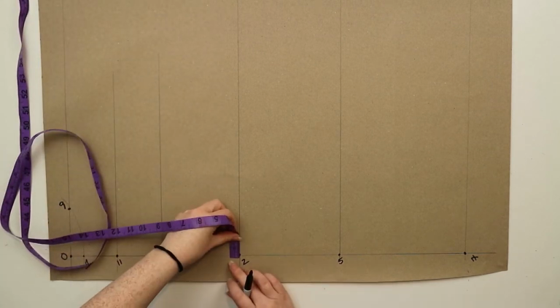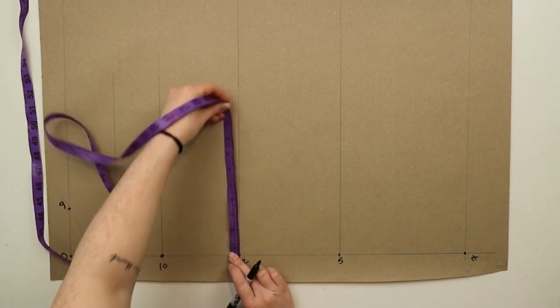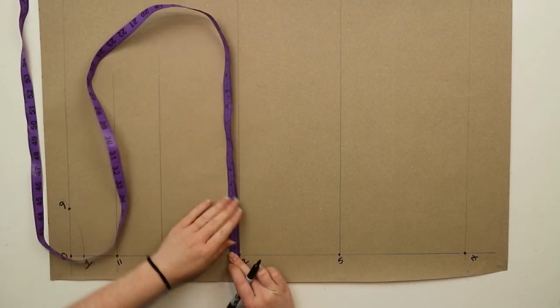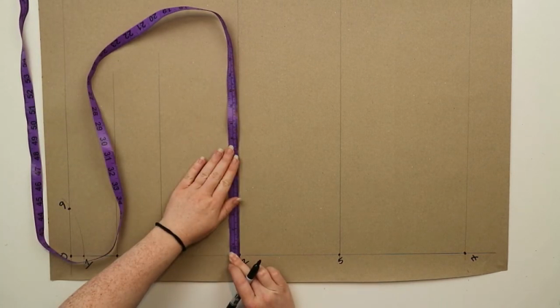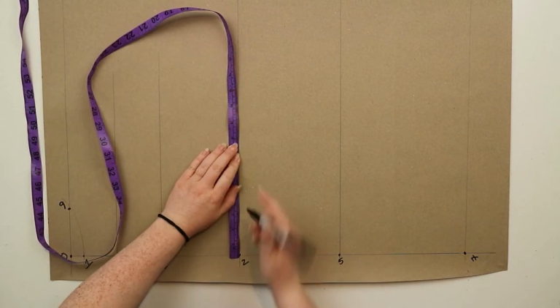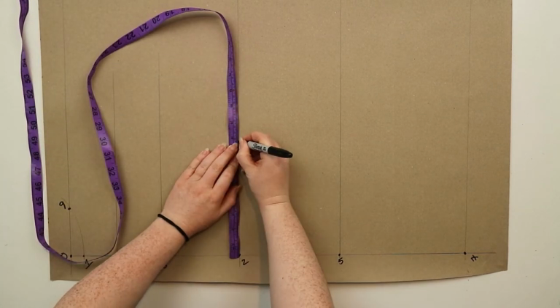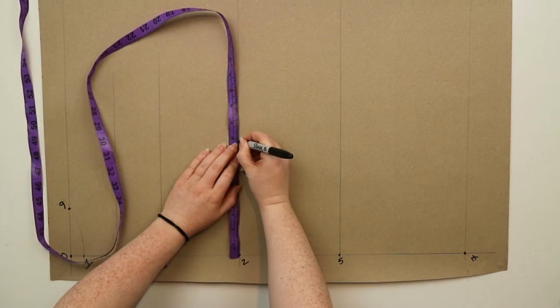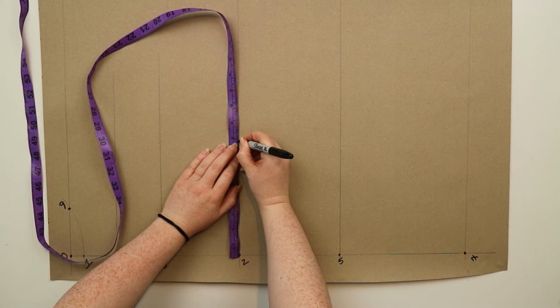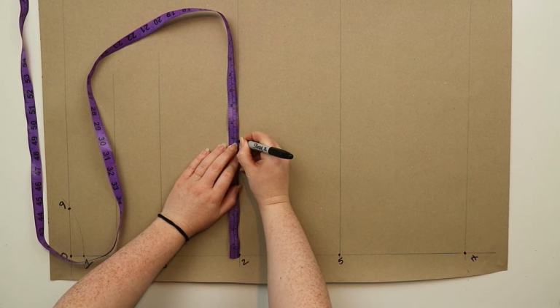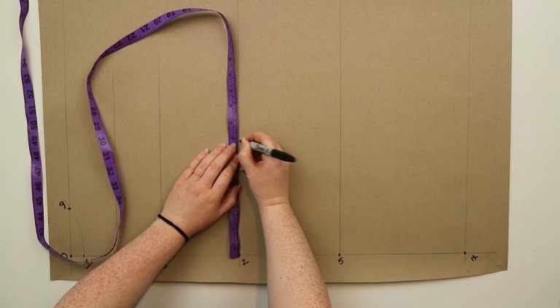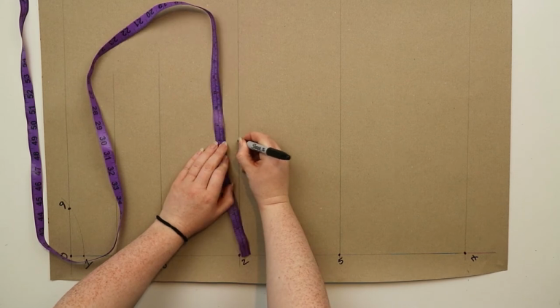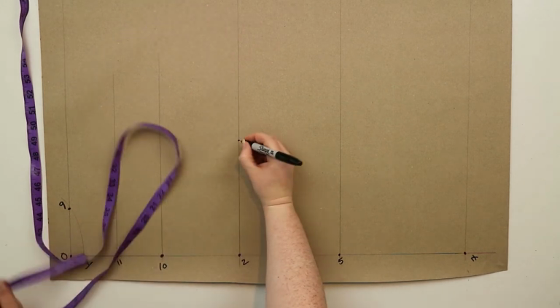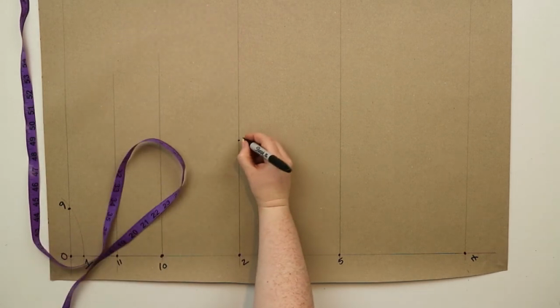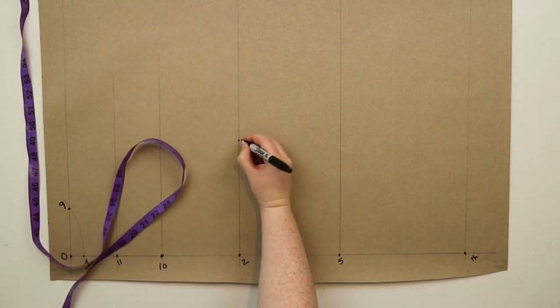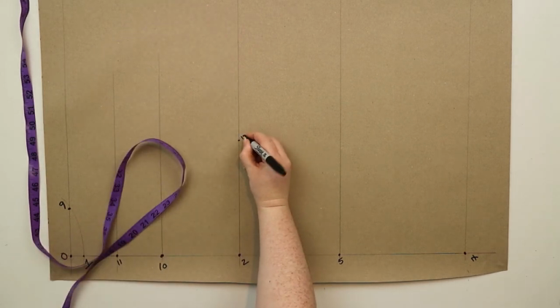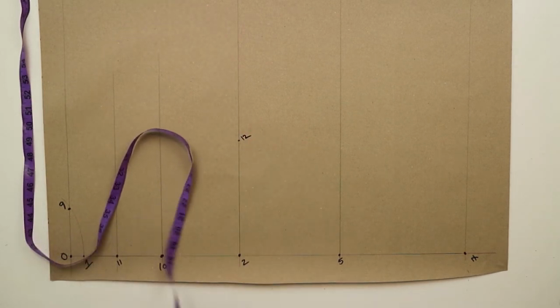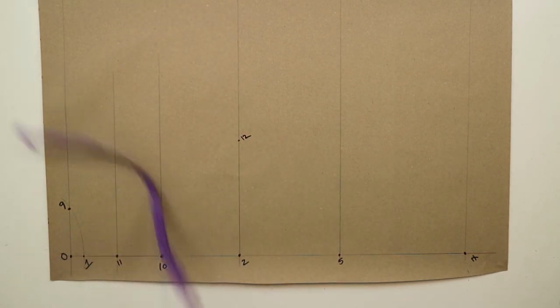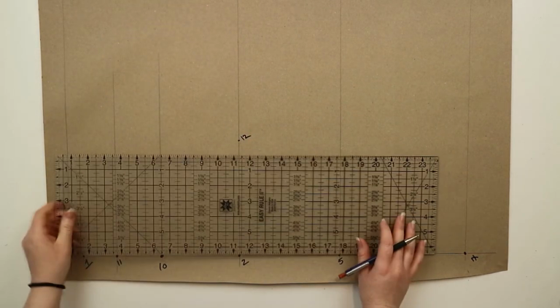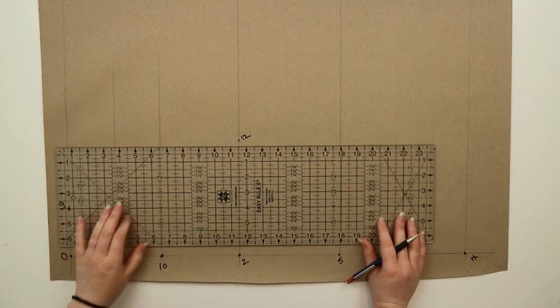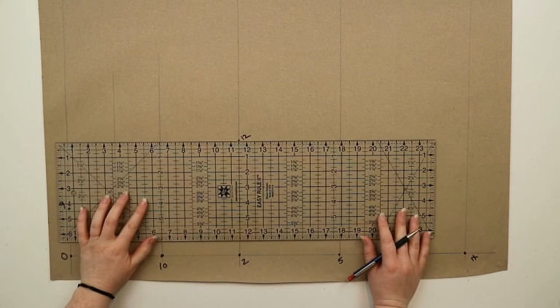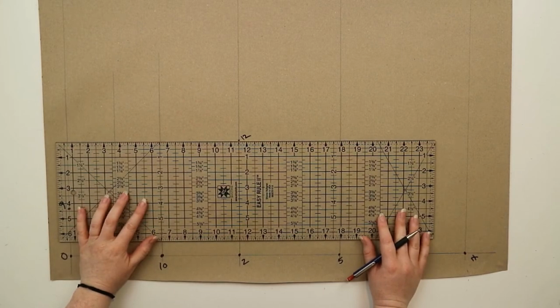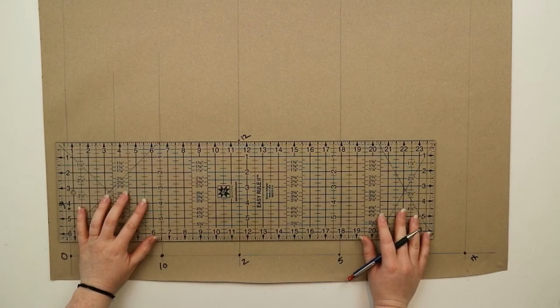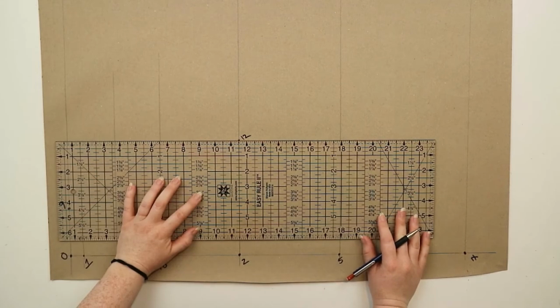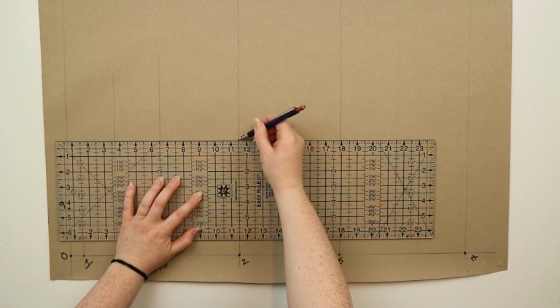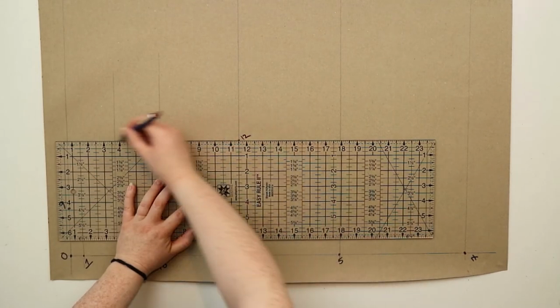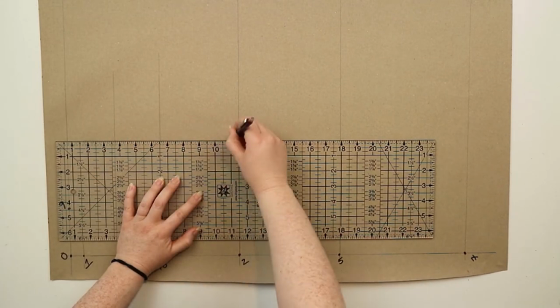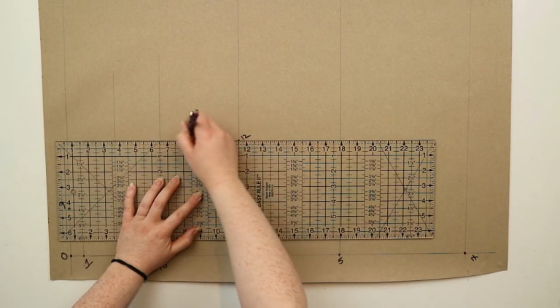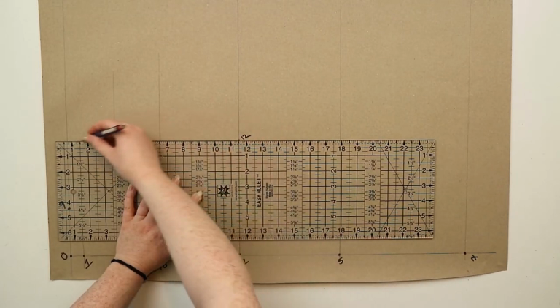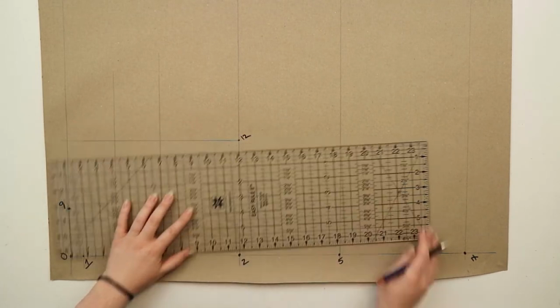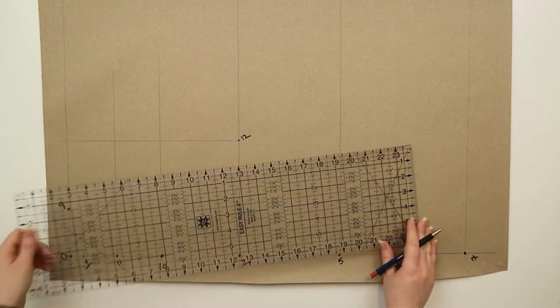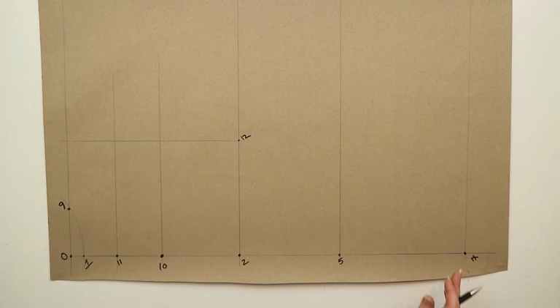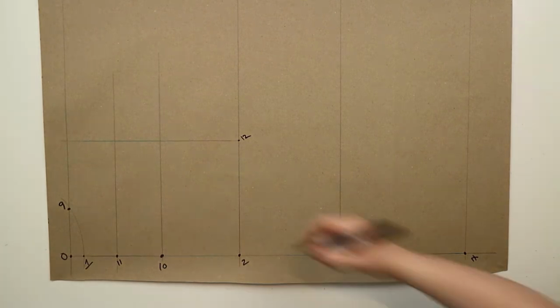At two you're going to measure out half of the back width plus 1.5 centimeters and mark this point as twelve. Then draw a straight line up from twelve and mark in thirteen on the line drawn out from ten, and mark in fourteen on the line drawn out from eleven.